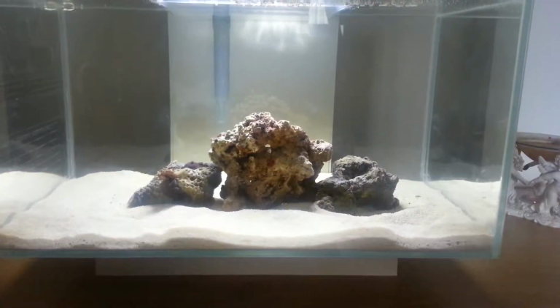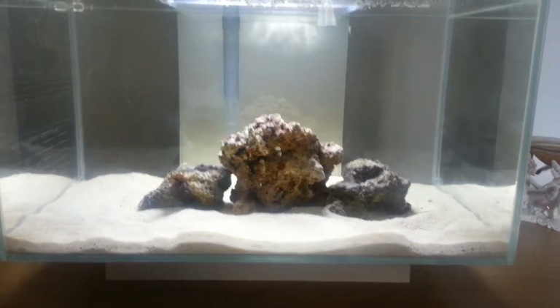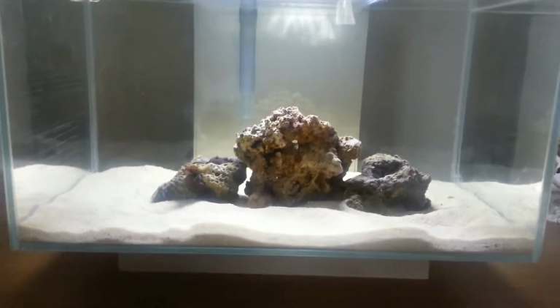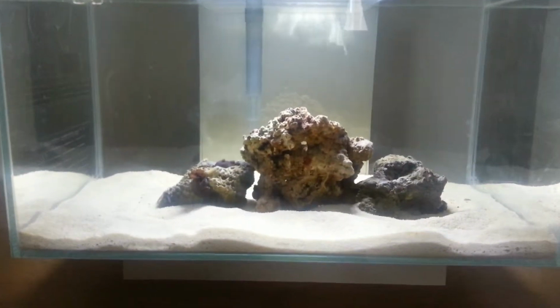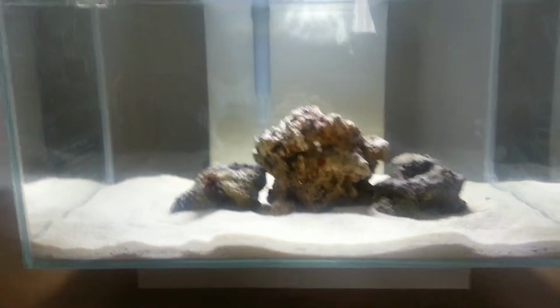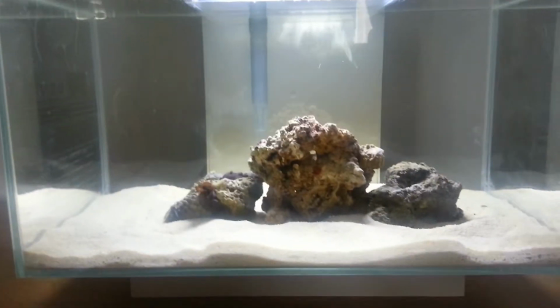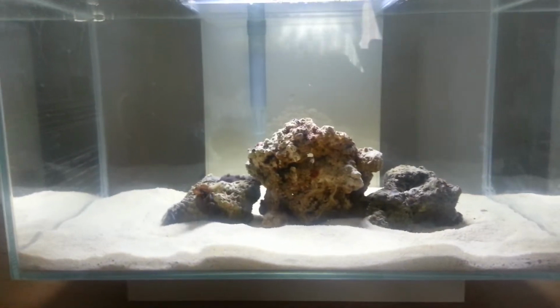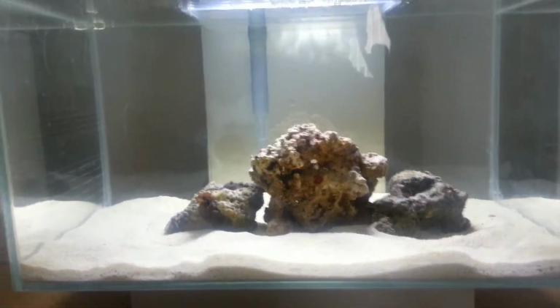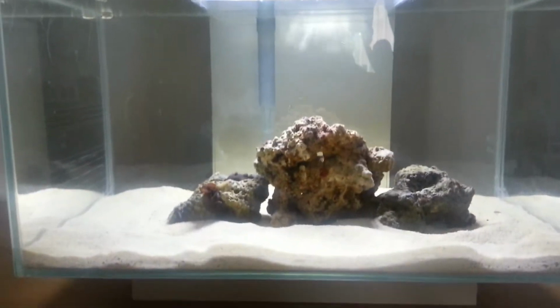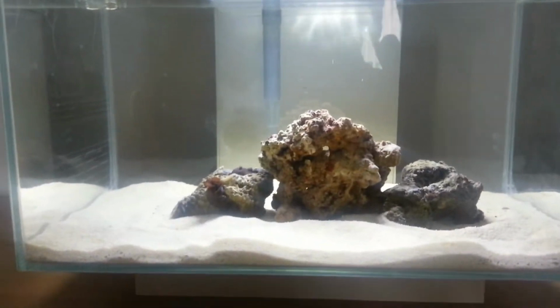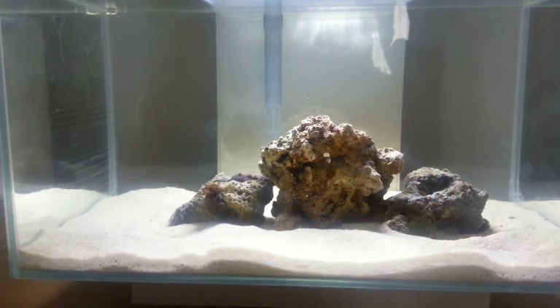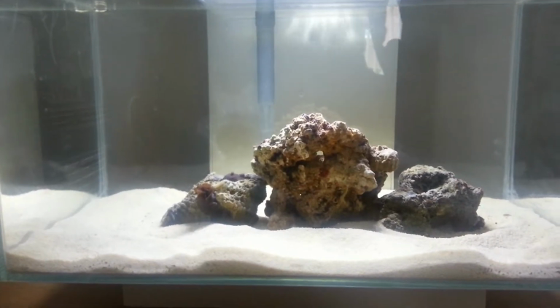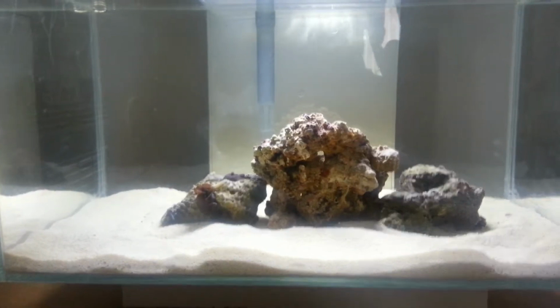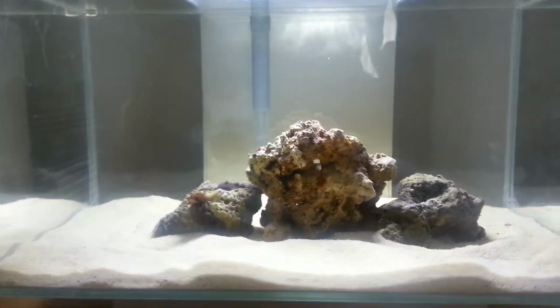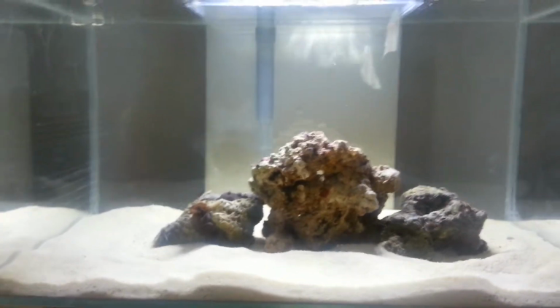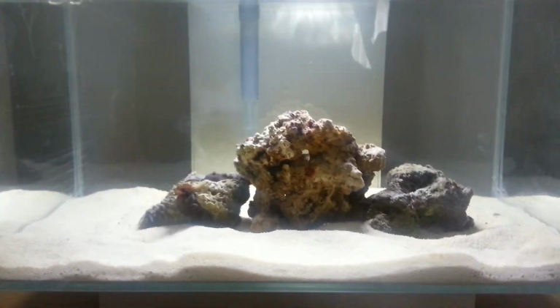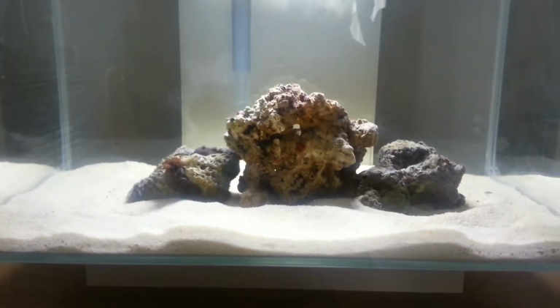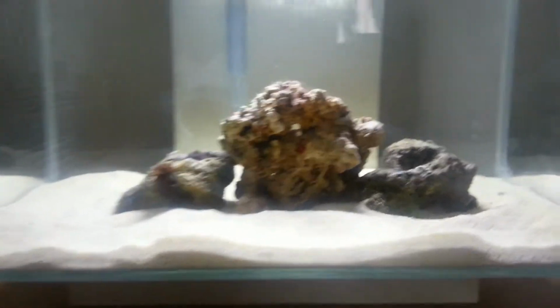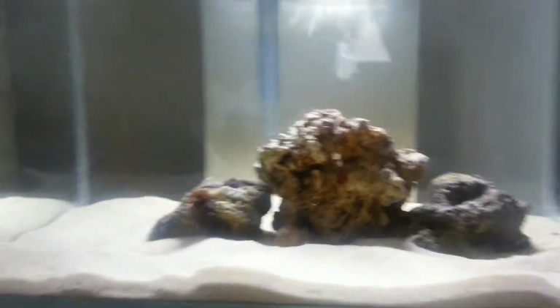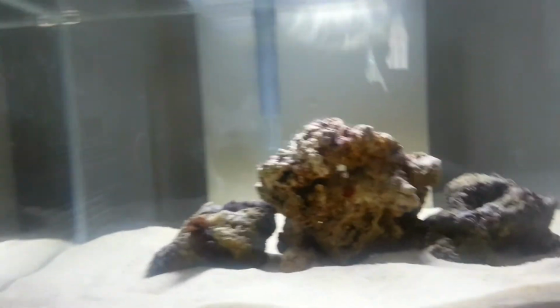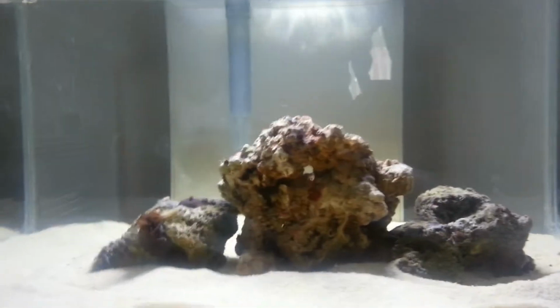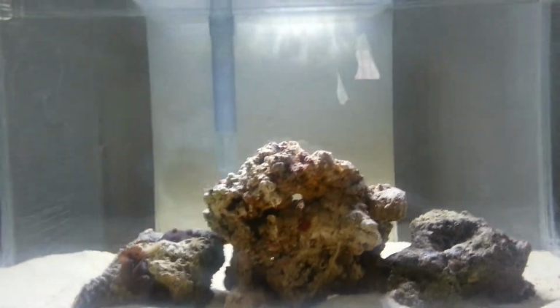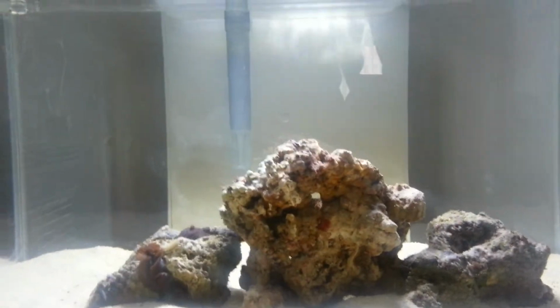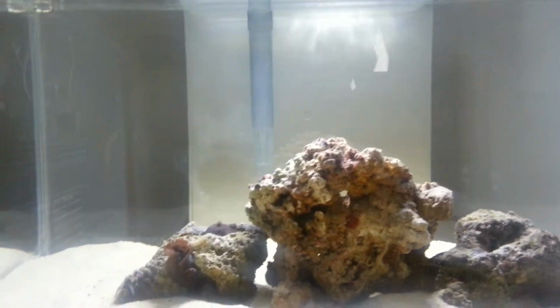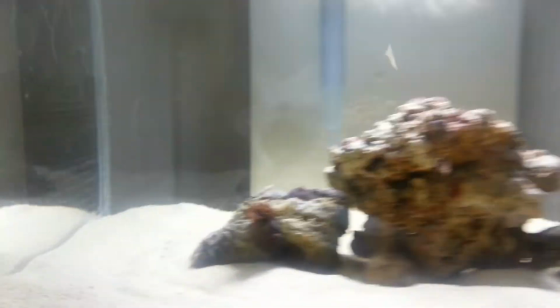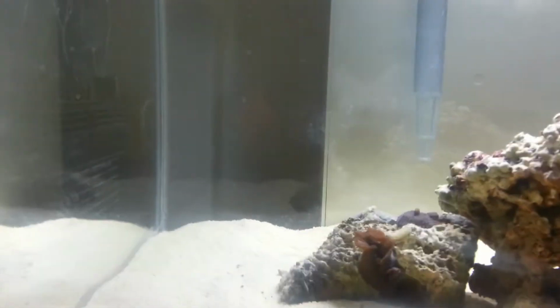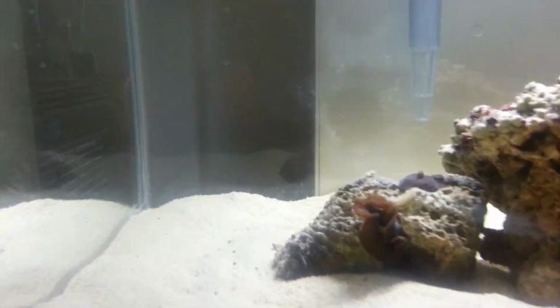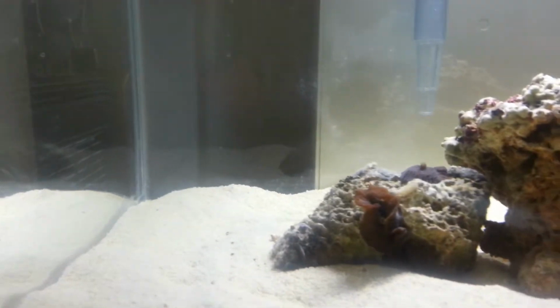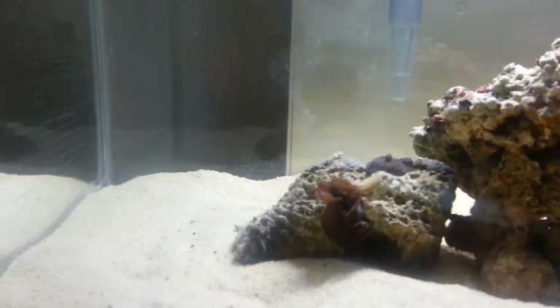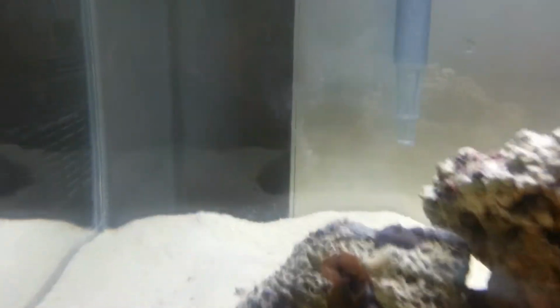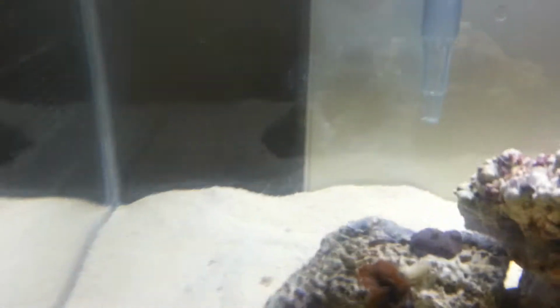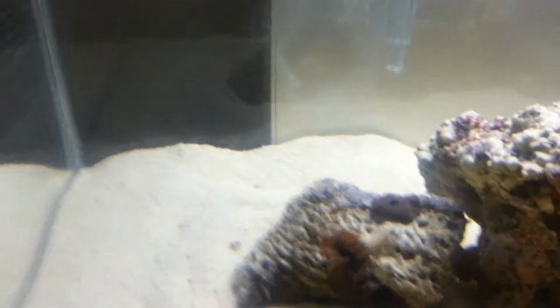Just back with a quick update. It's been at least three days now. The water has cleaned dramatically — it really has. A lot of mushrooms have come out as well.